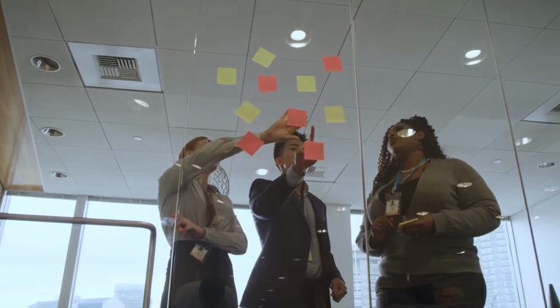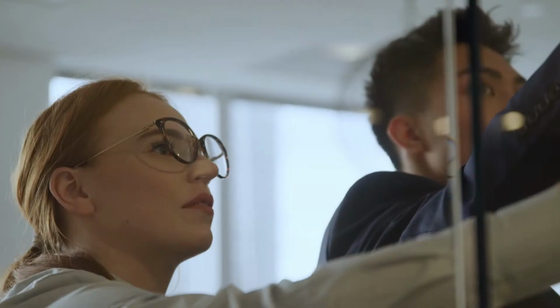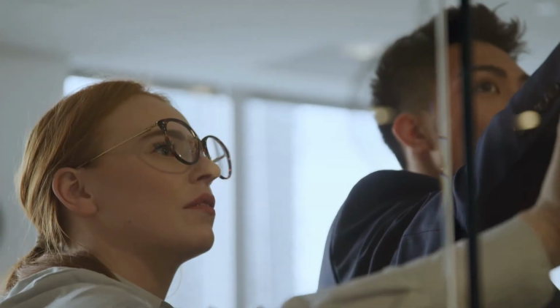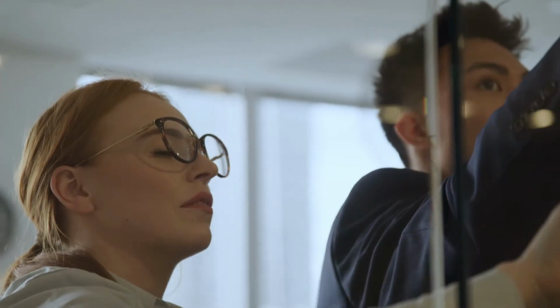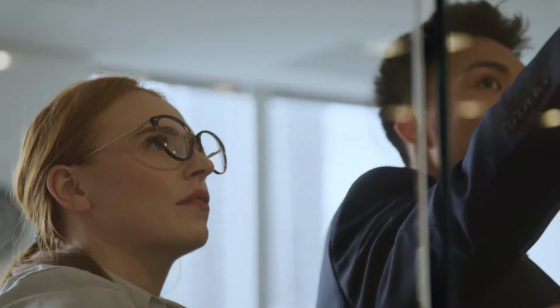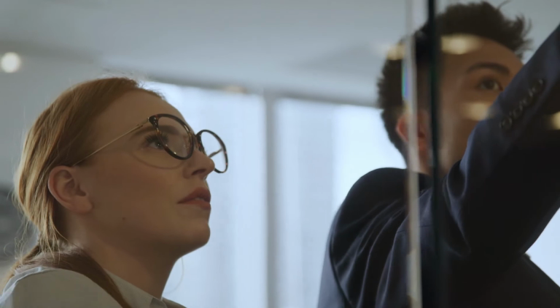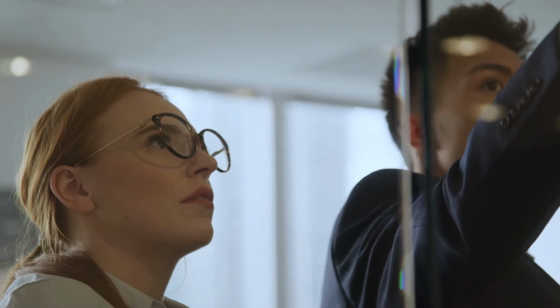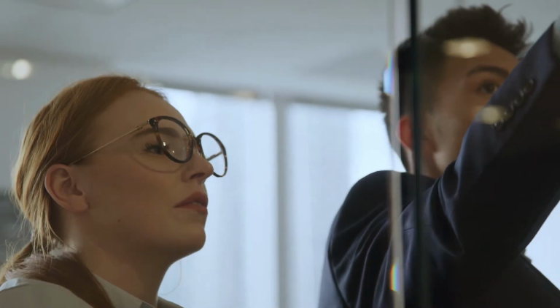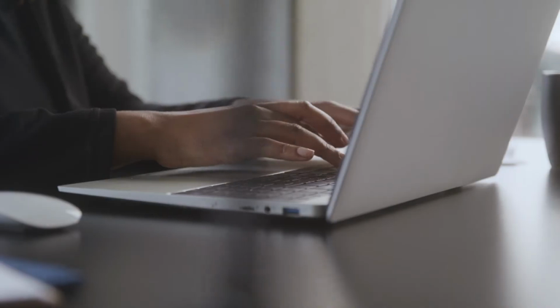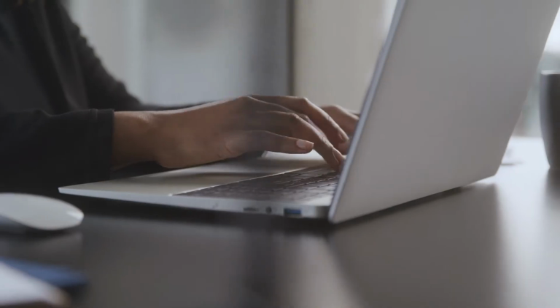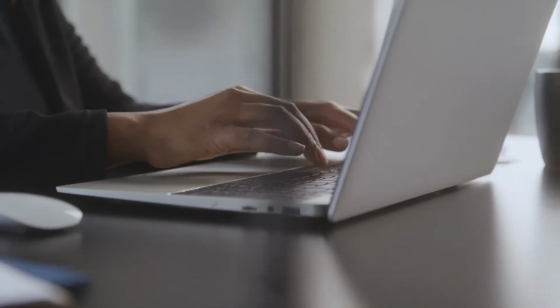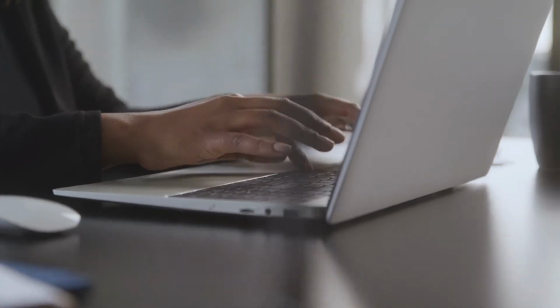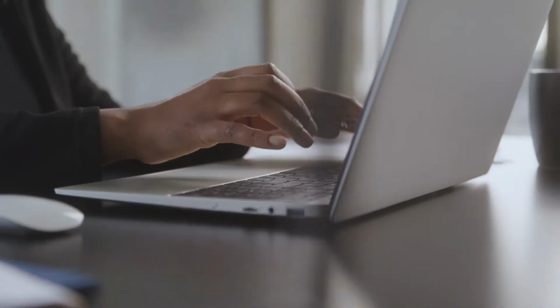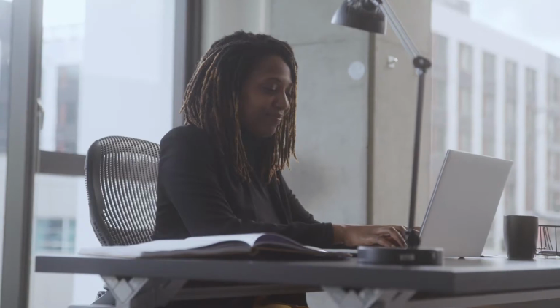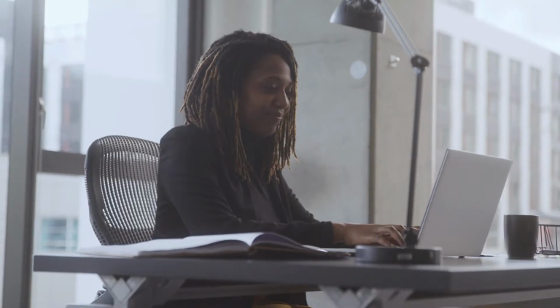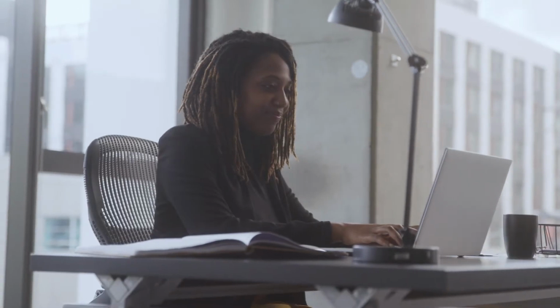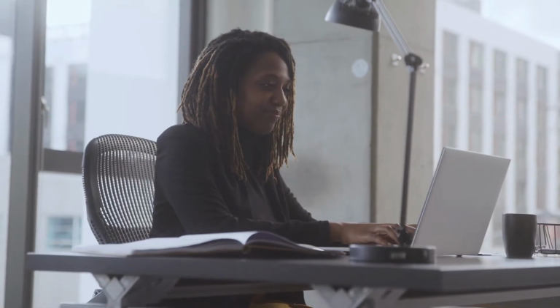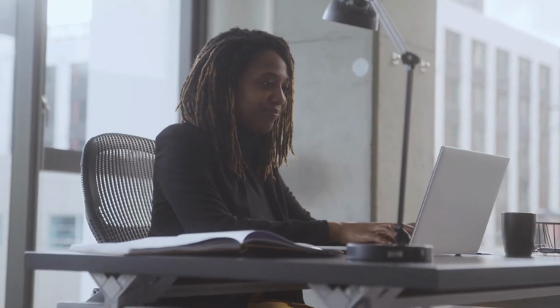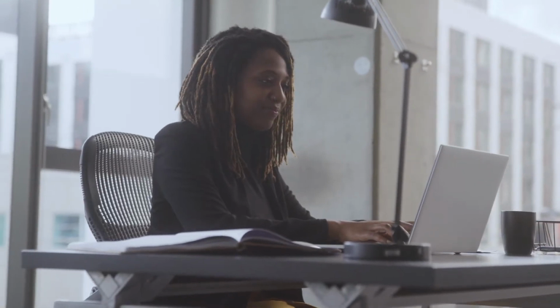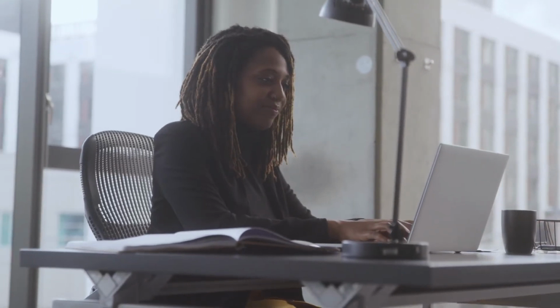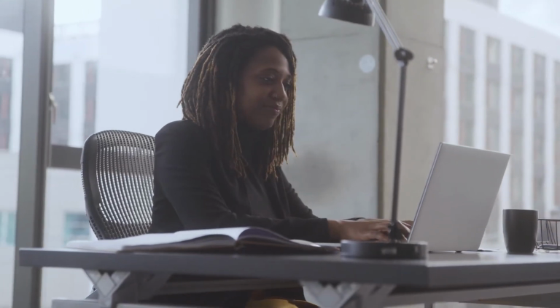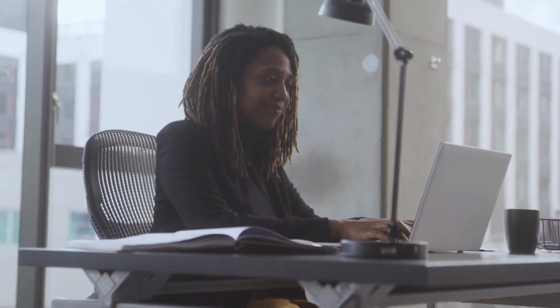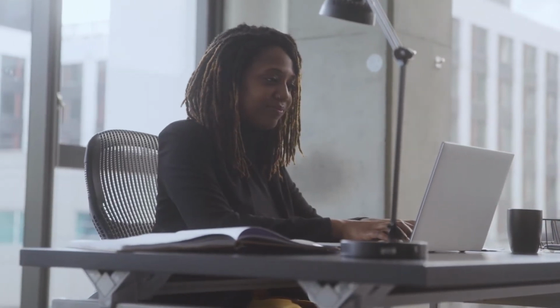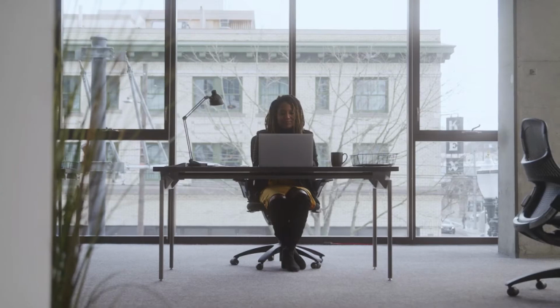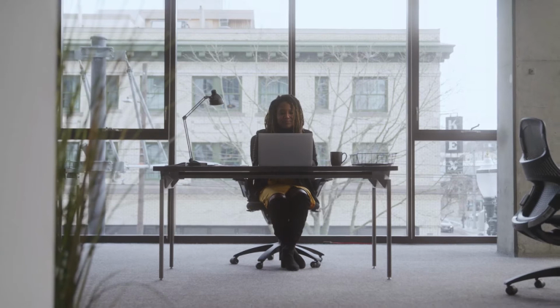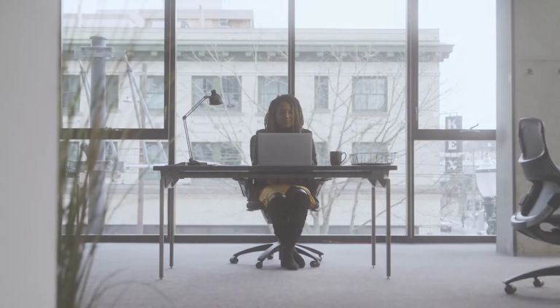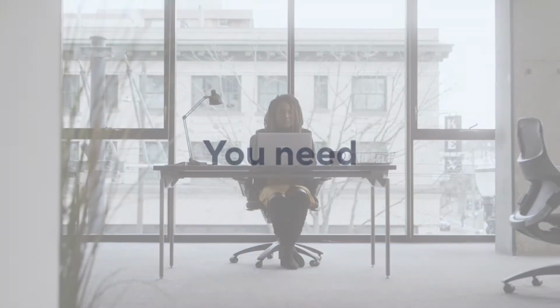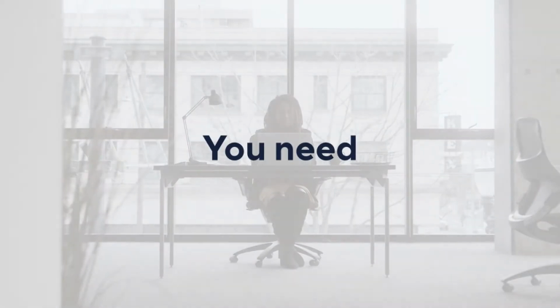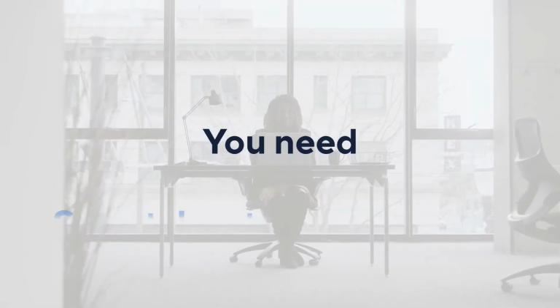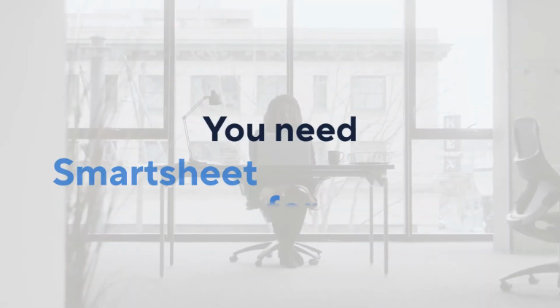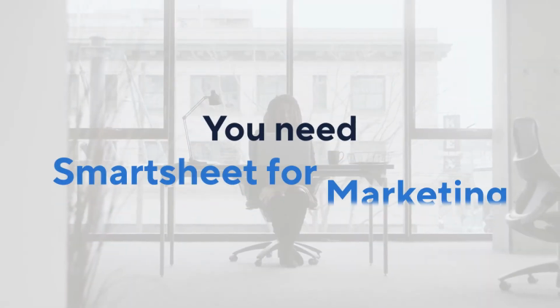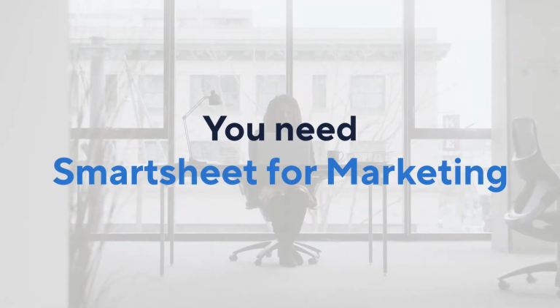As a marketer, you need a platform that flexes to your style in order to deliver great work that impacts the bottom line. You need Smartsheet for Marketing.